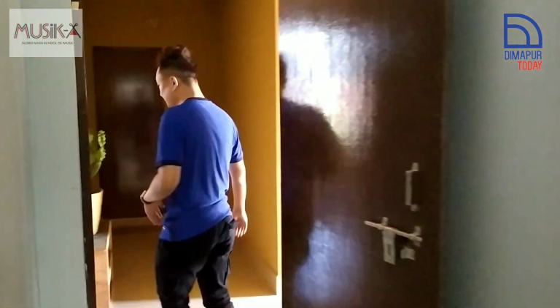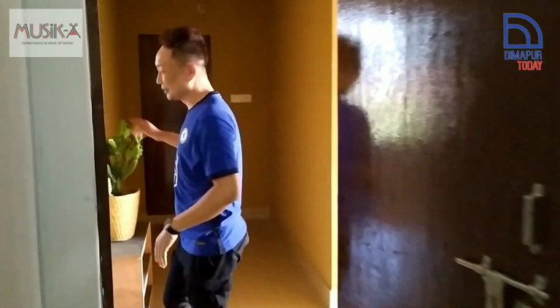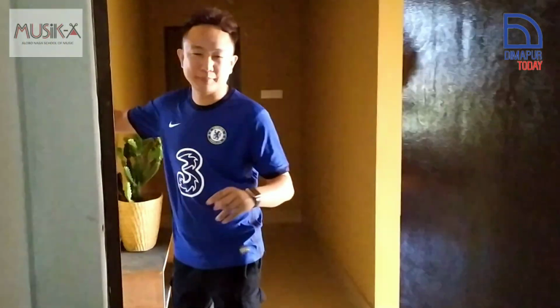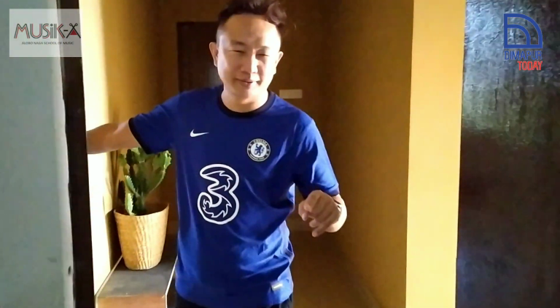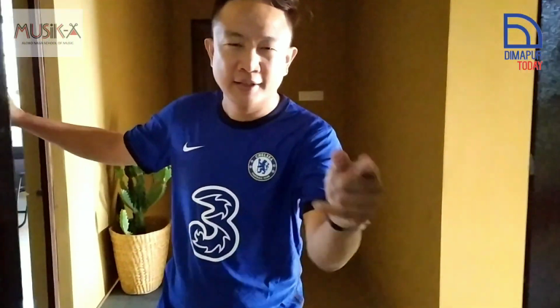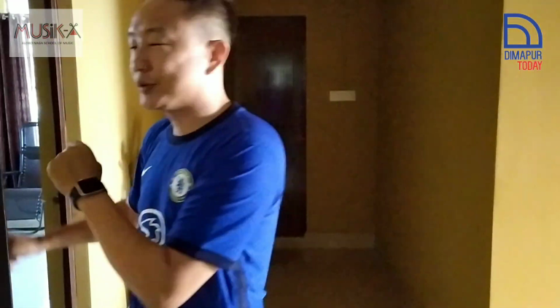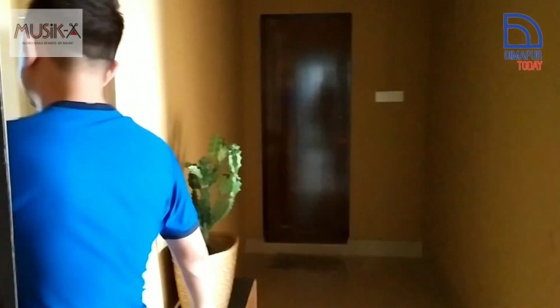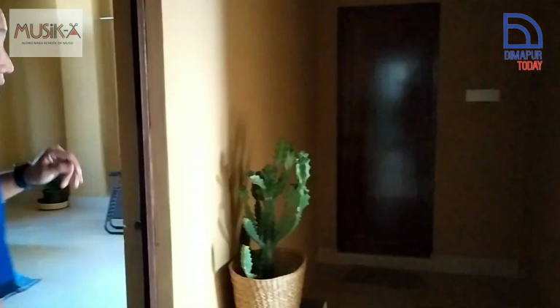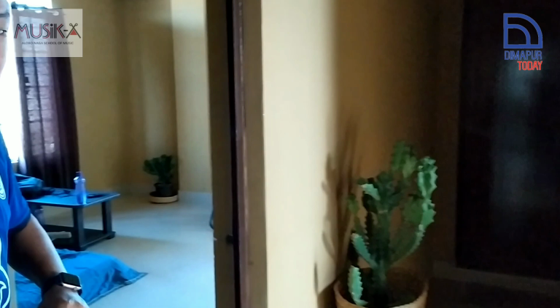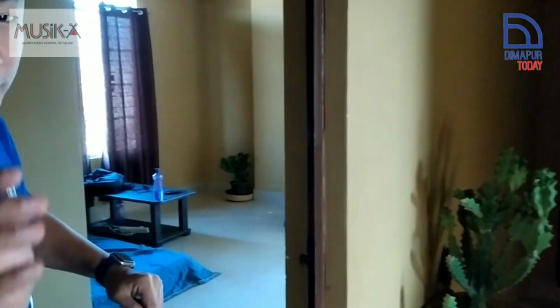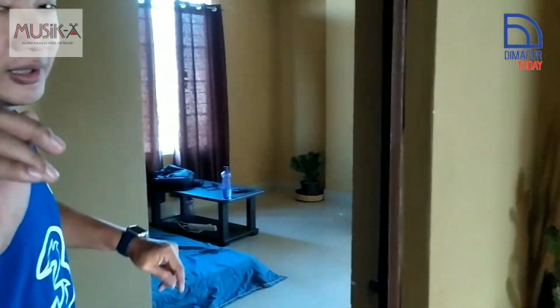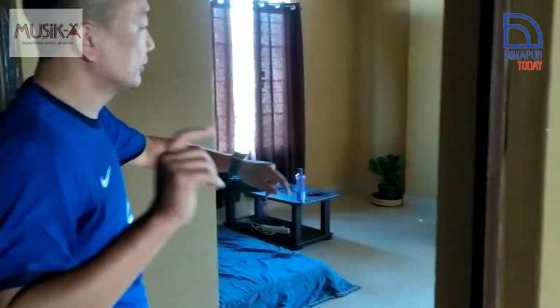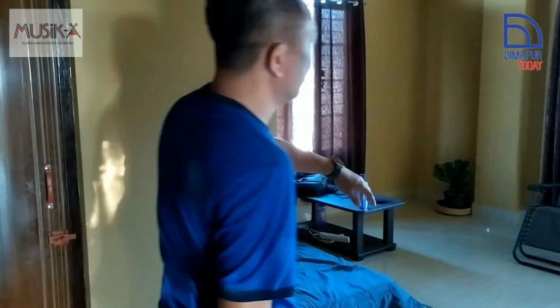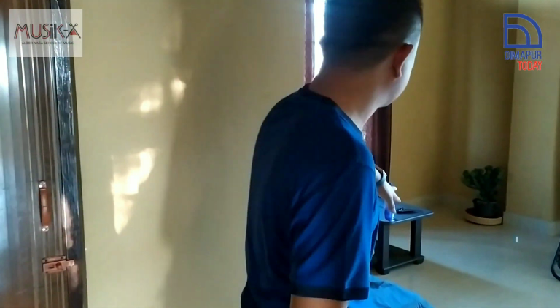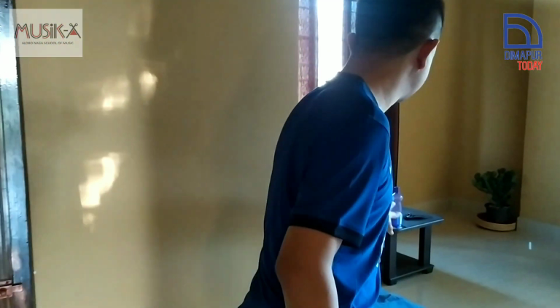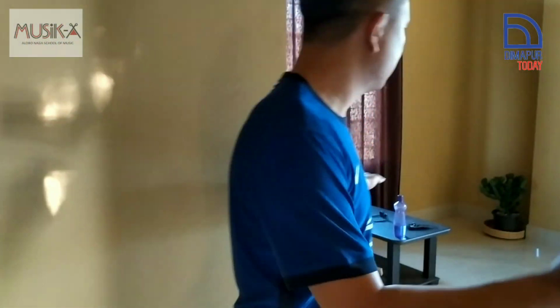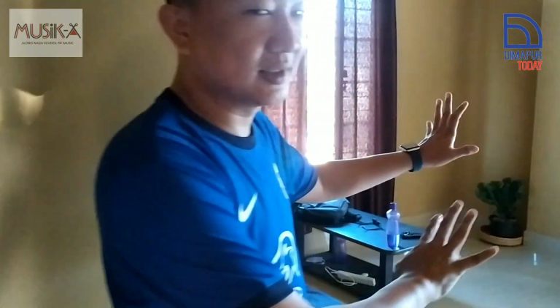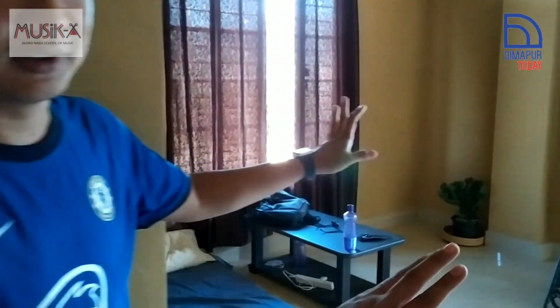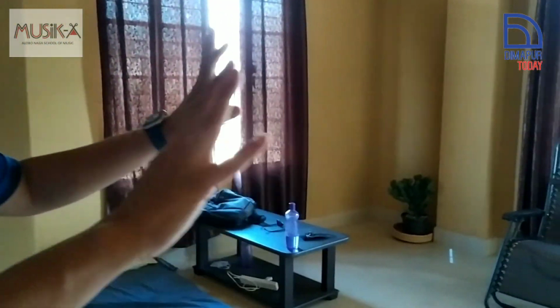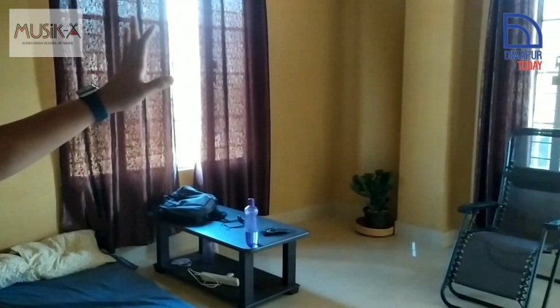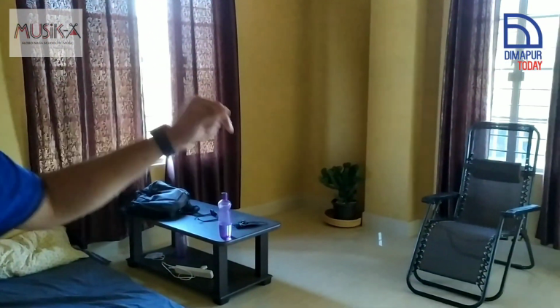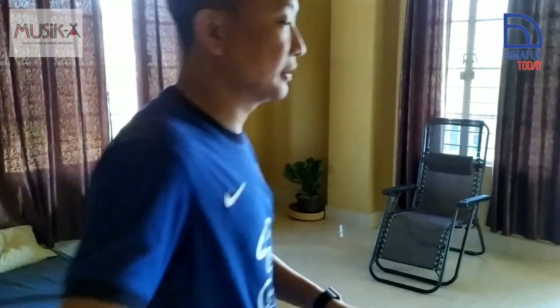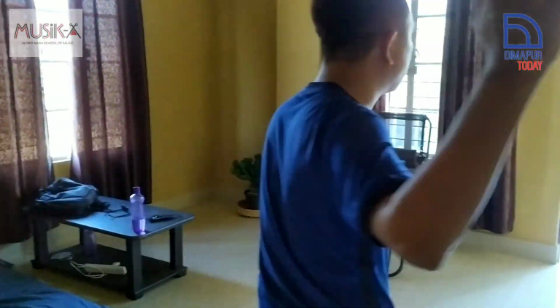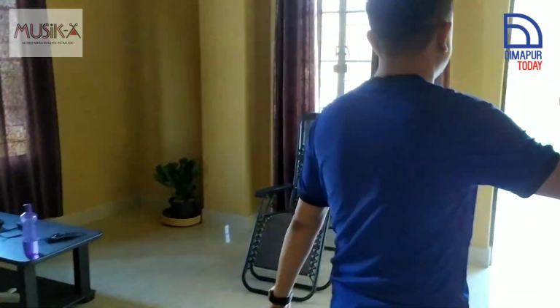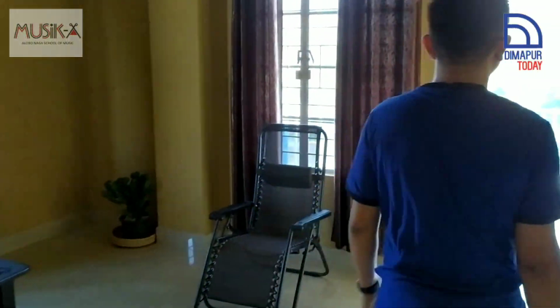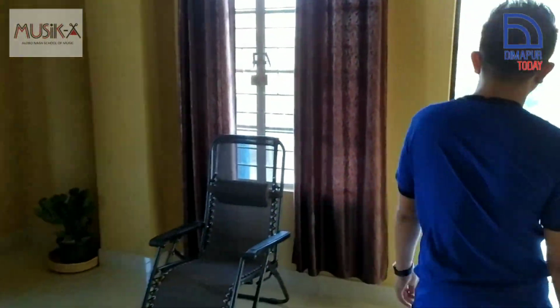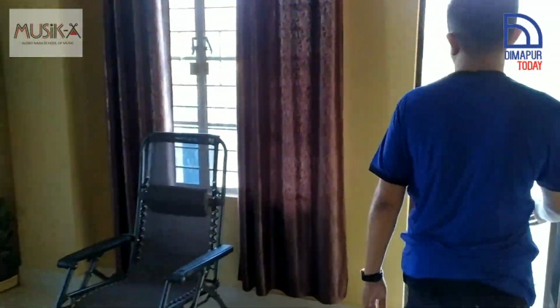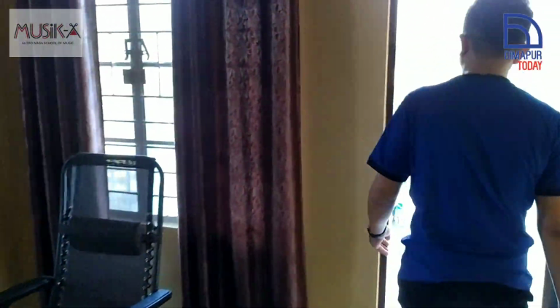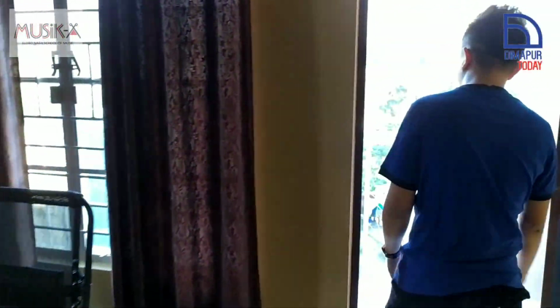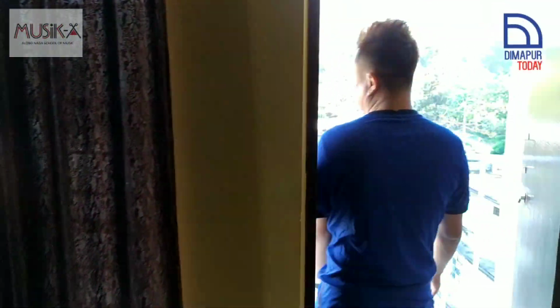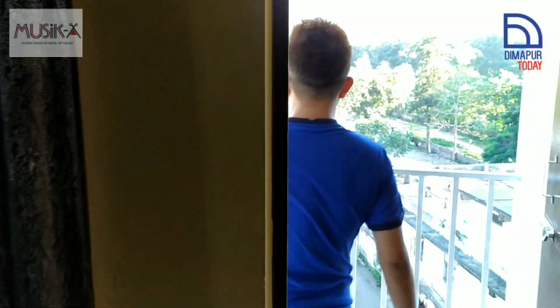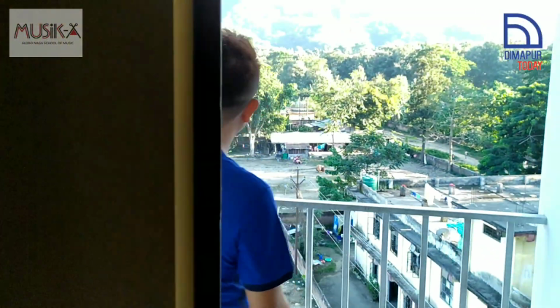This is a bit messy, but this is where the teachers take rest. It's just a normal room where they come and relax. Come, I'll show you — you get the best view here.